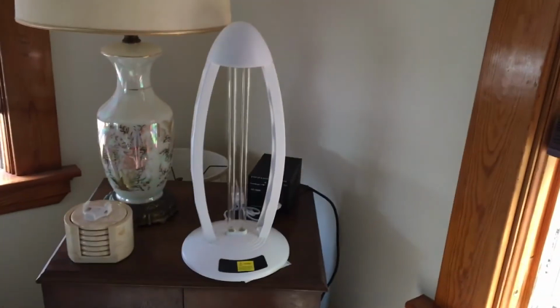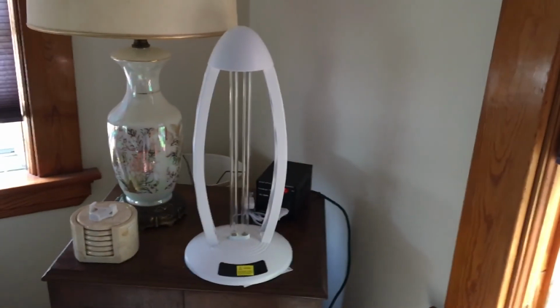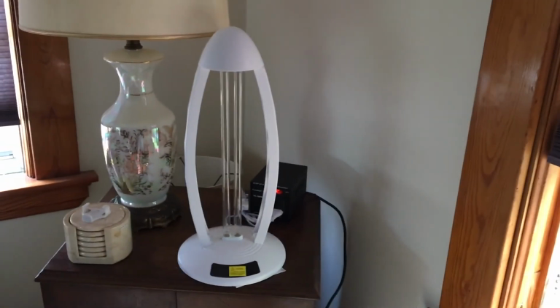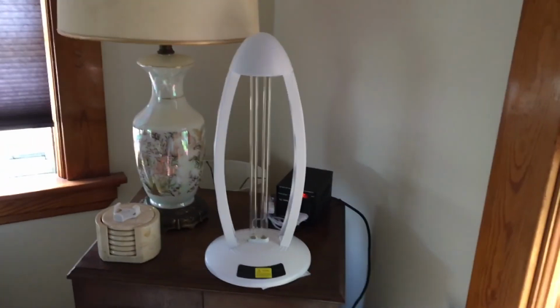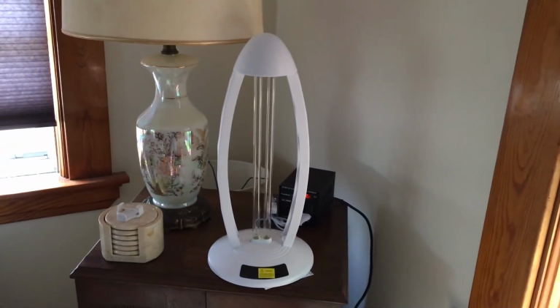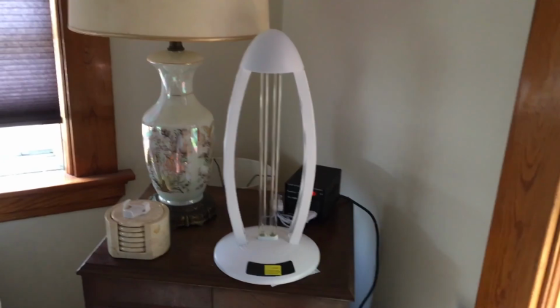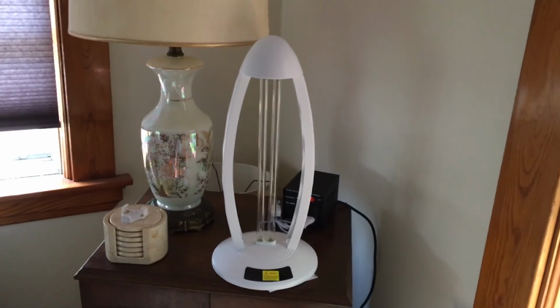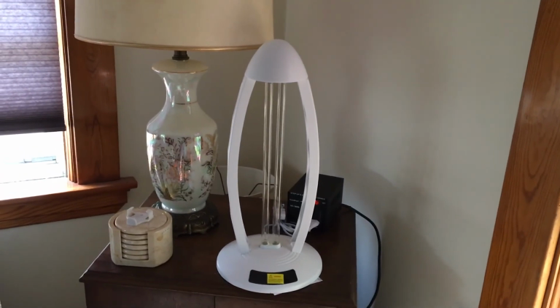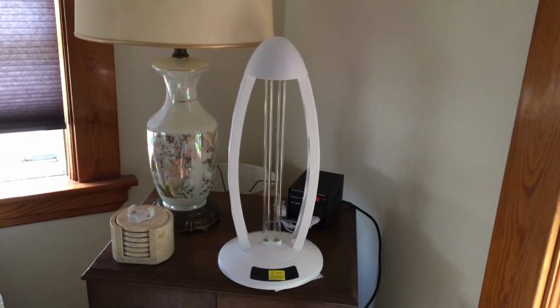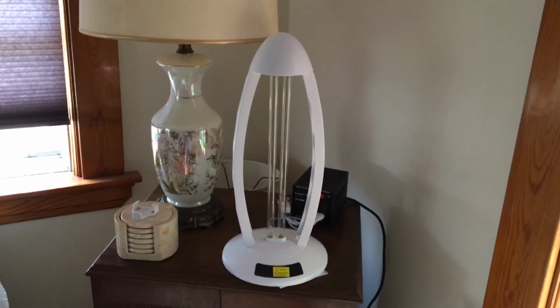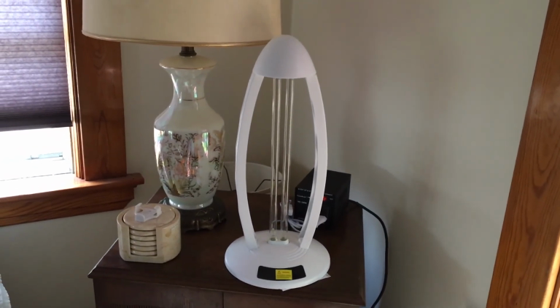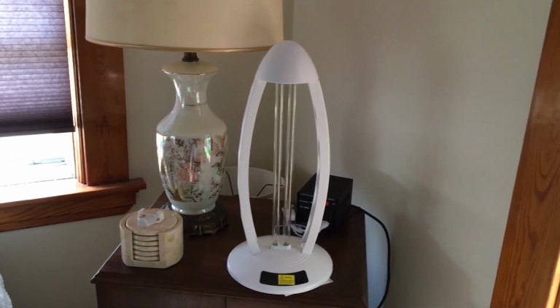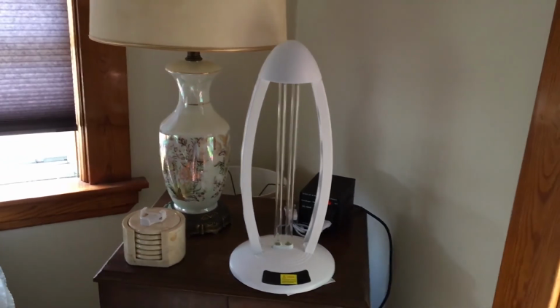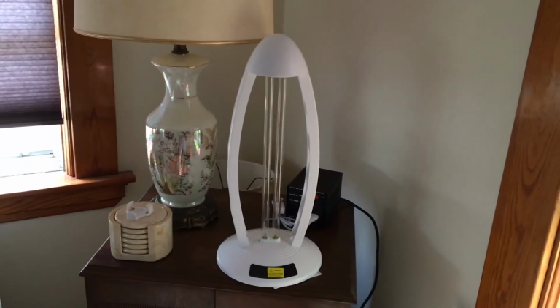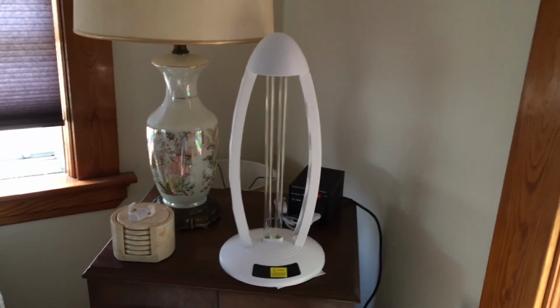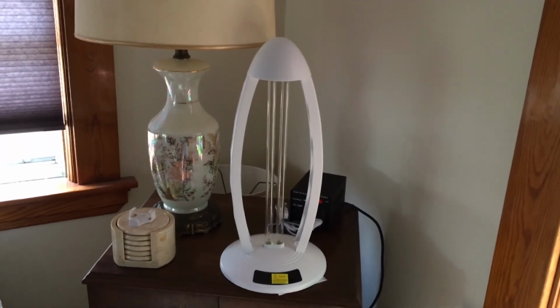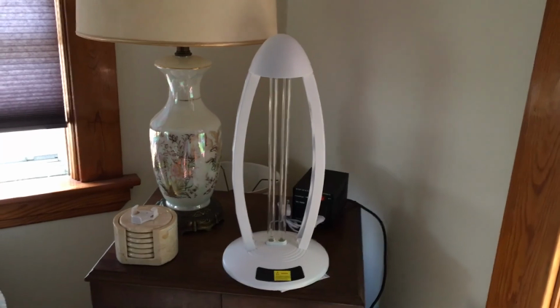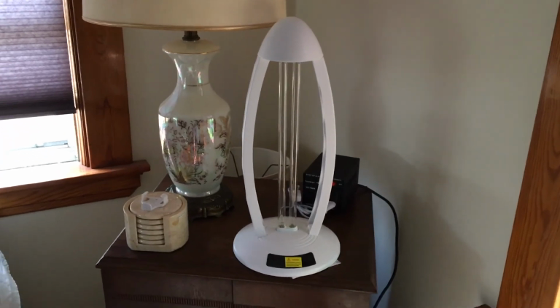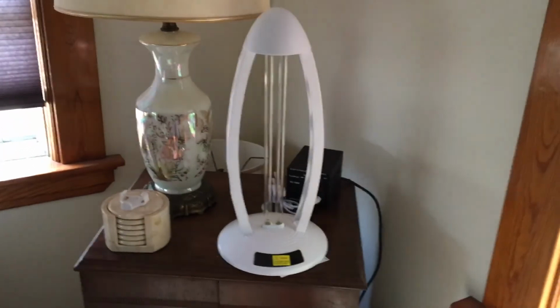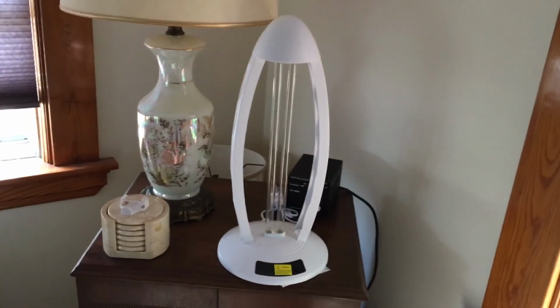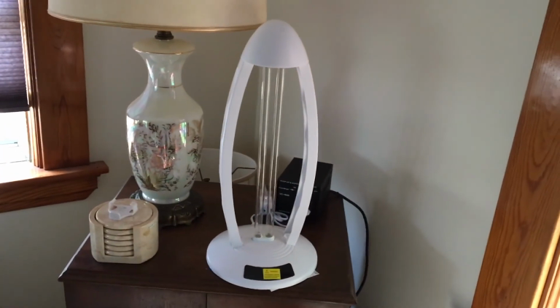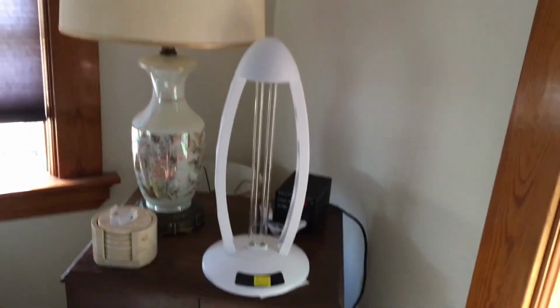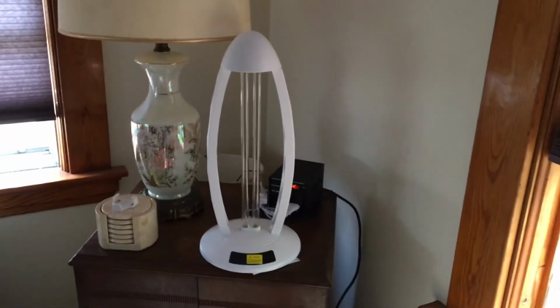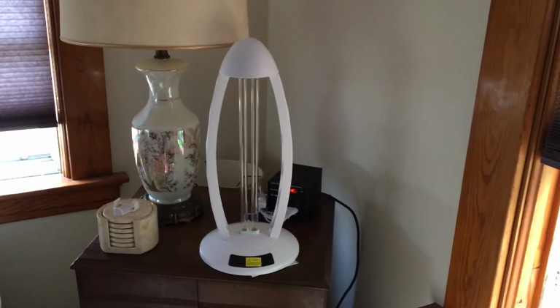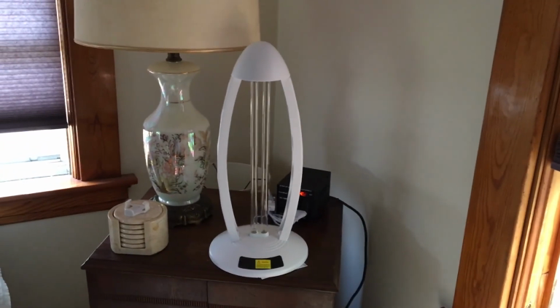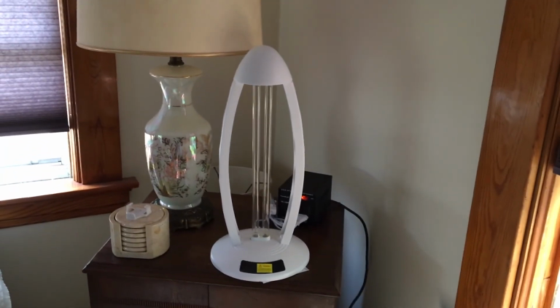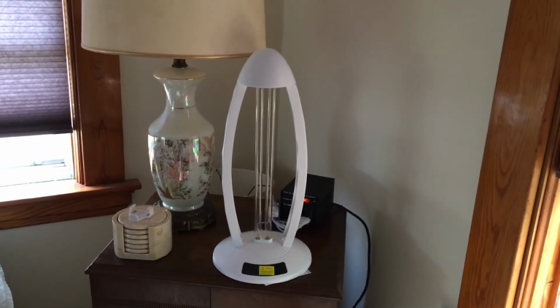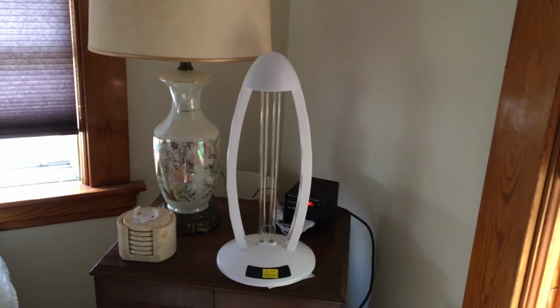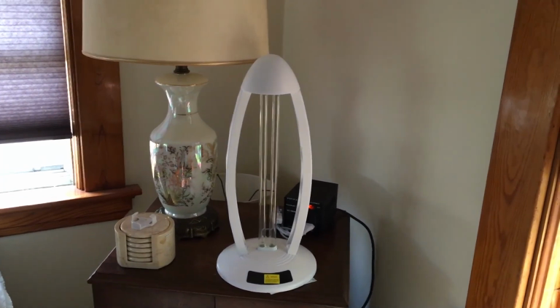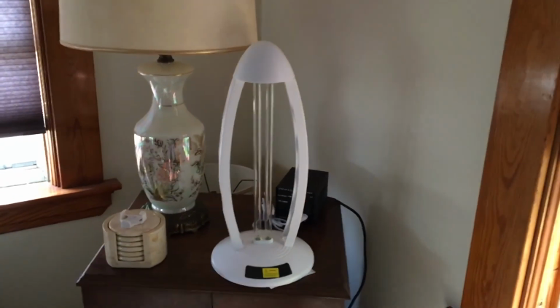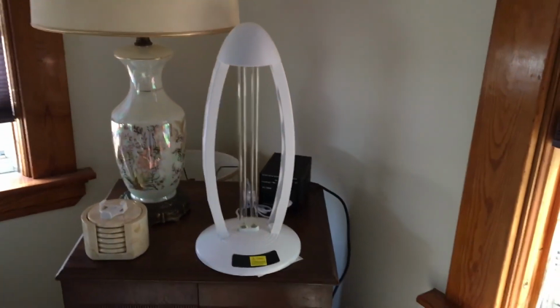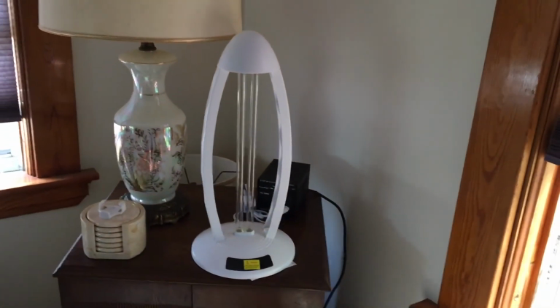You do not want pets or plants in the room — it will kill all microbial life. We're talking about the small stuff. It might even do bed bugs if they're on the surface and the light hits them directly.